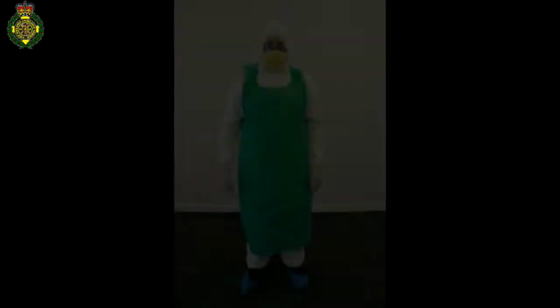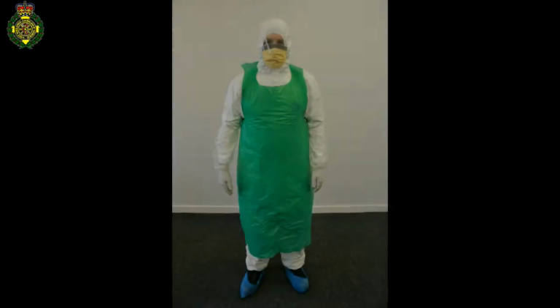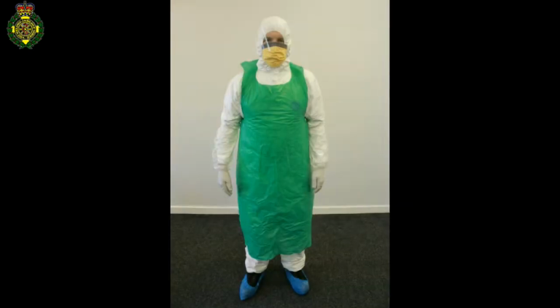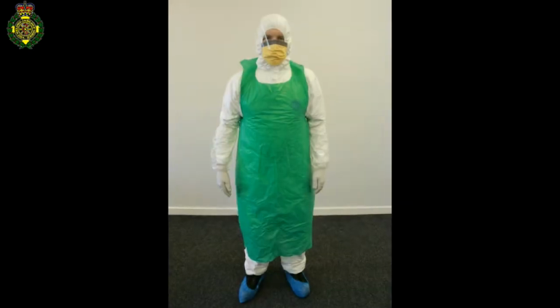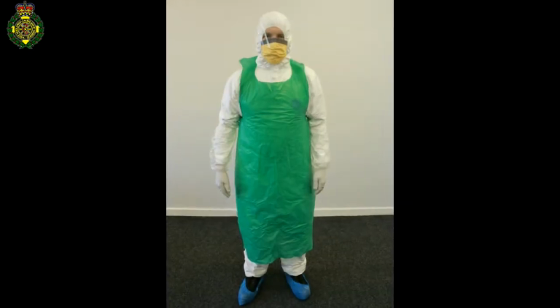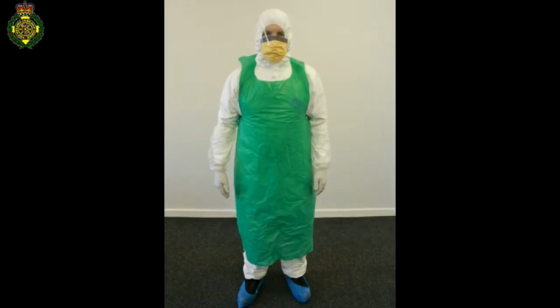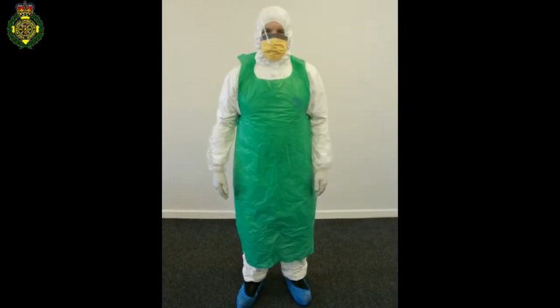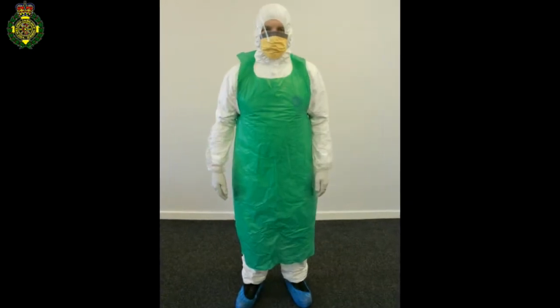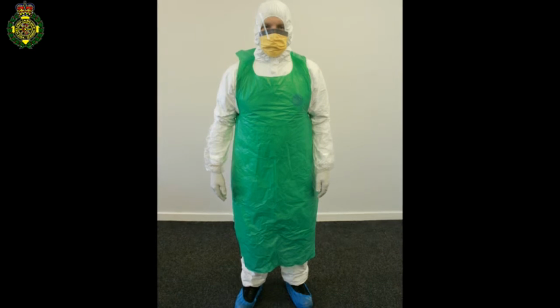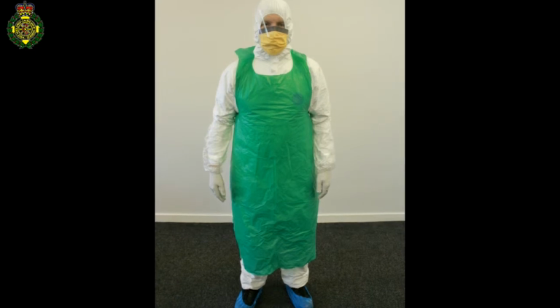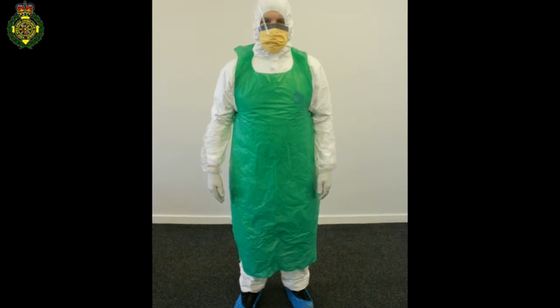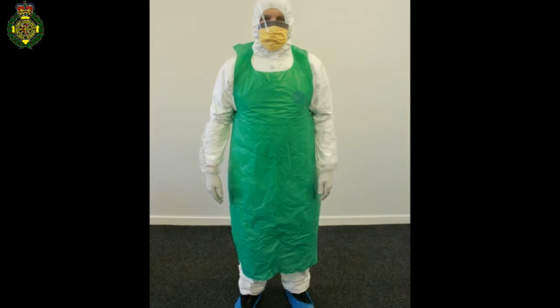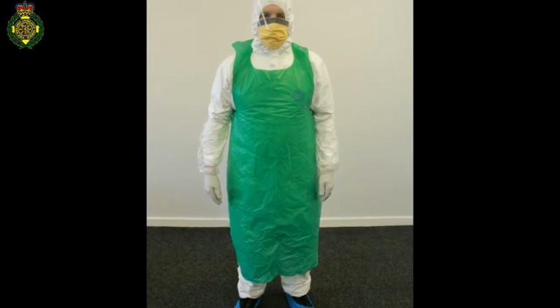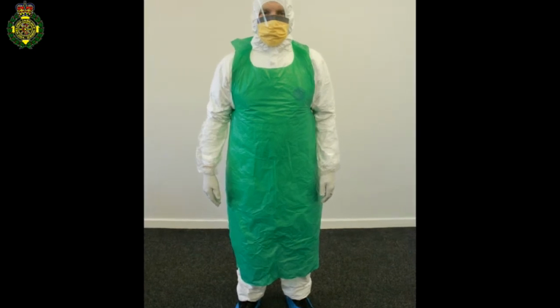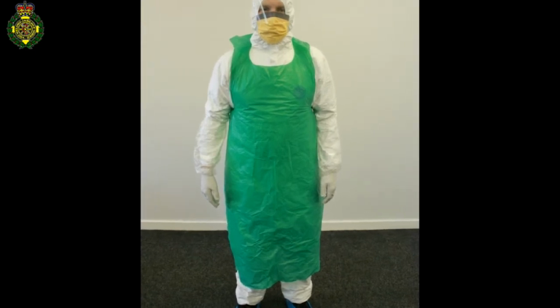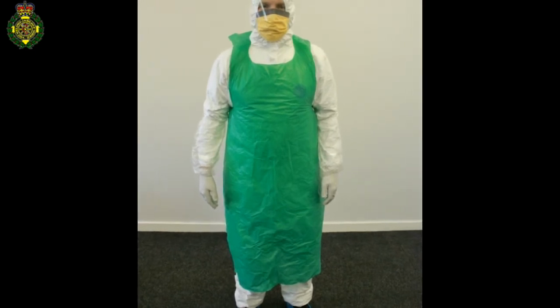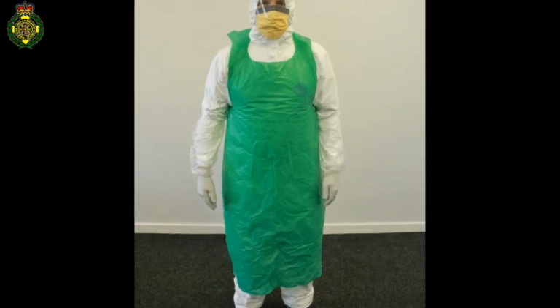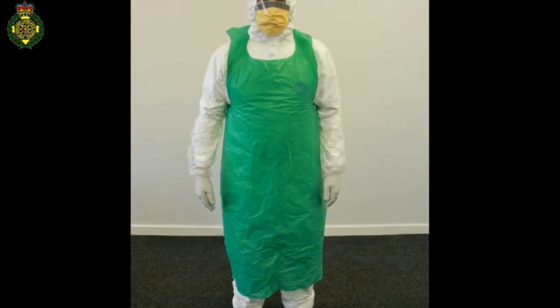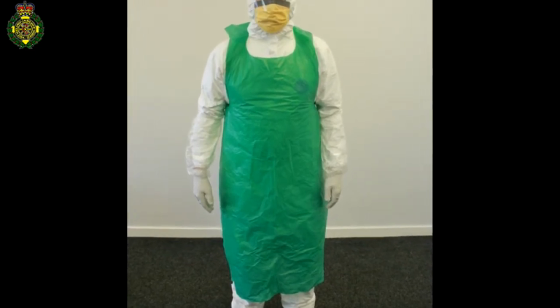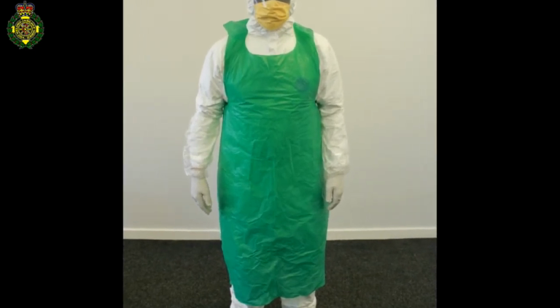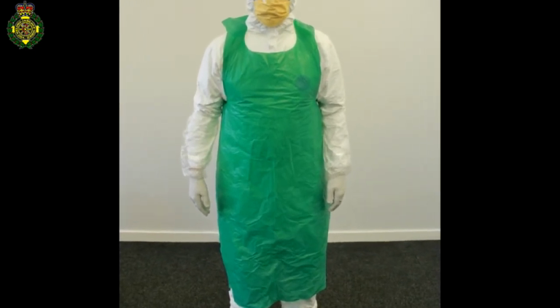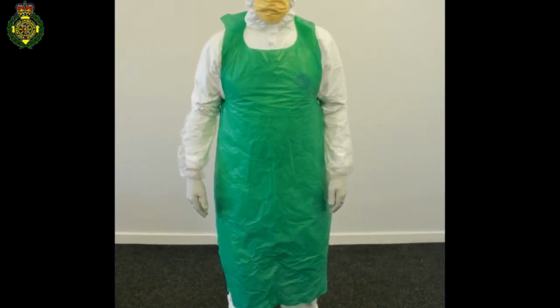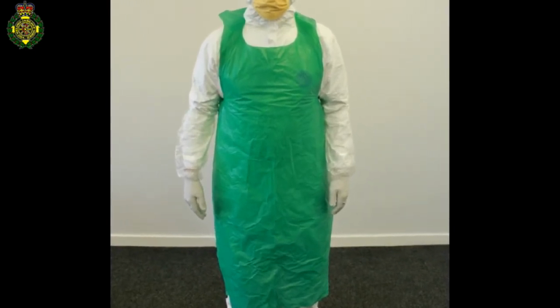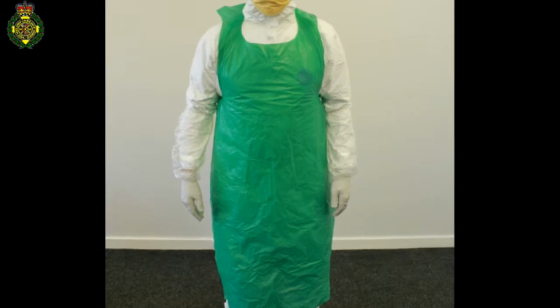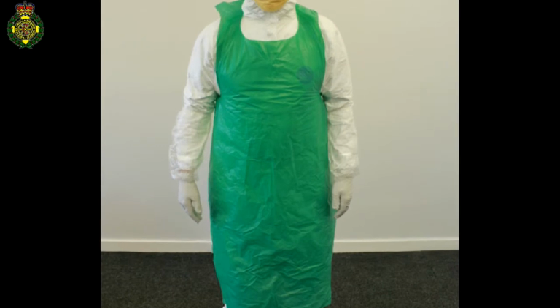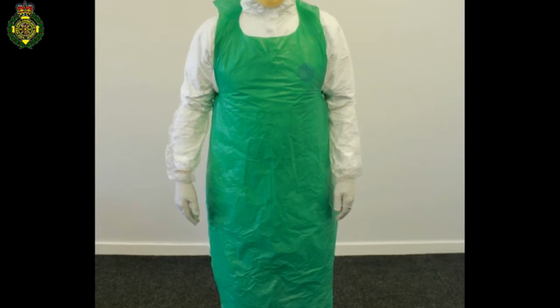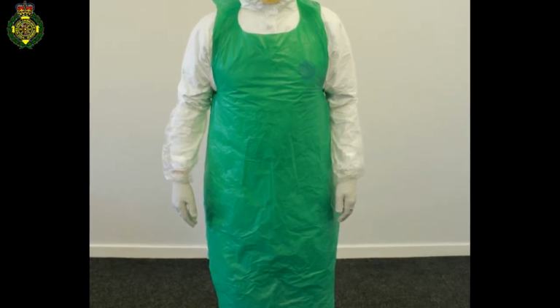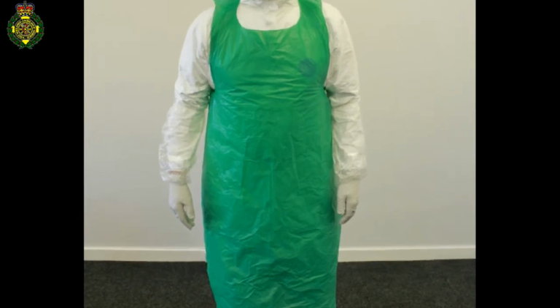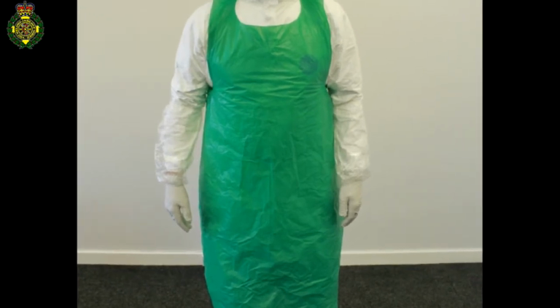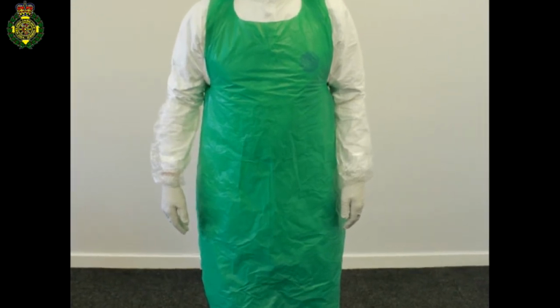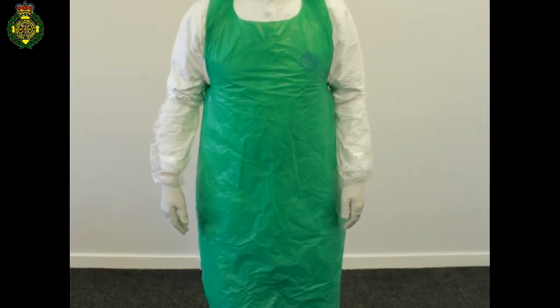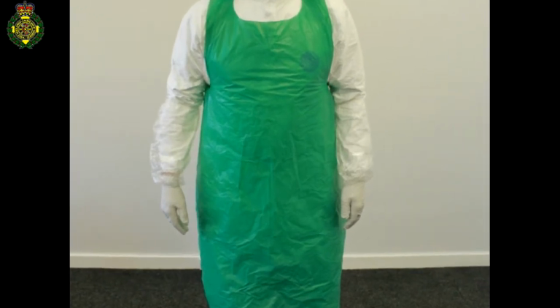Once you have any PPE on, always remember that the PPE is going to have contaminated areas on it. So anything that touches the PPE is also going to be contaminated.